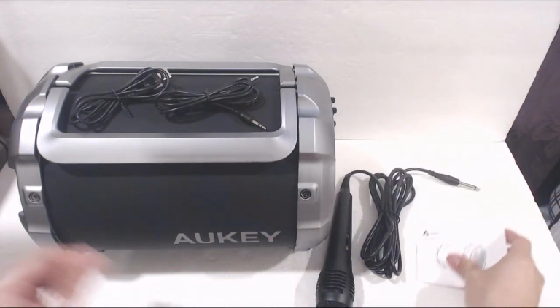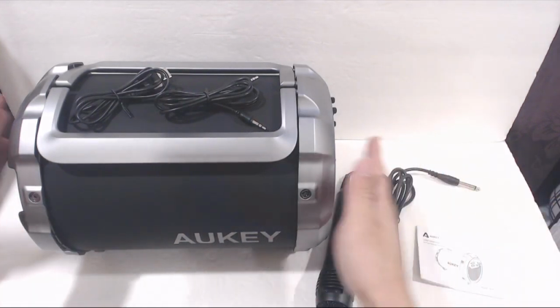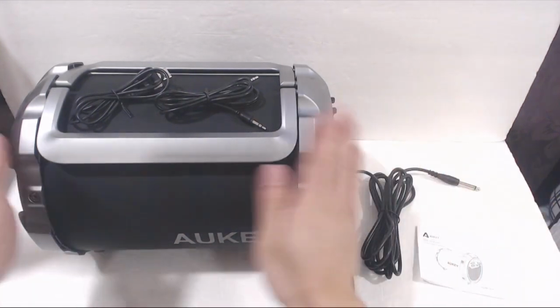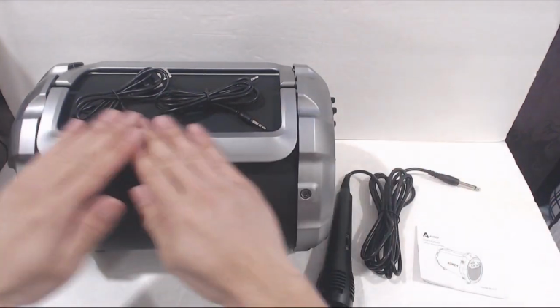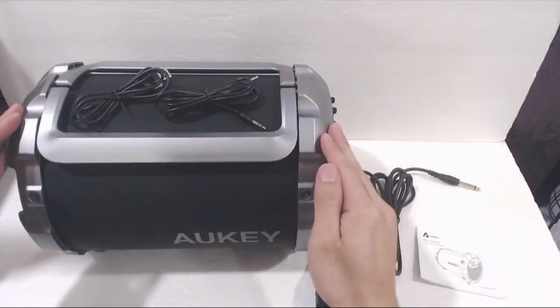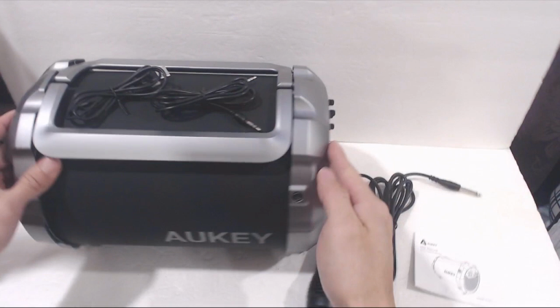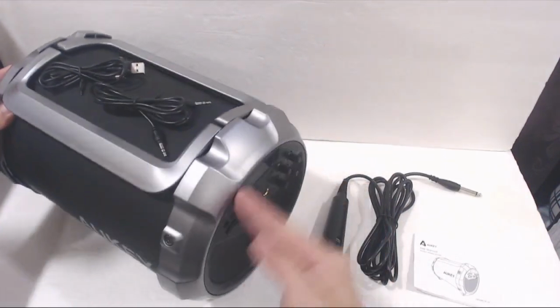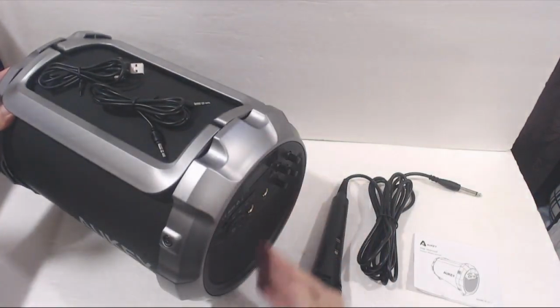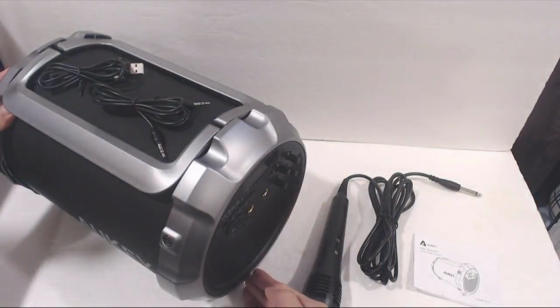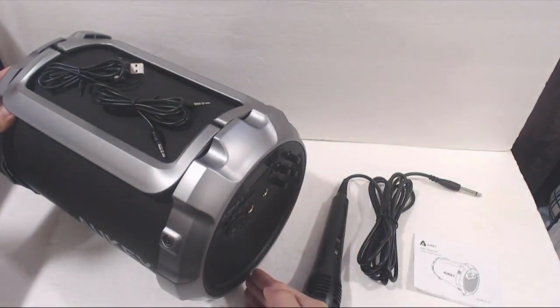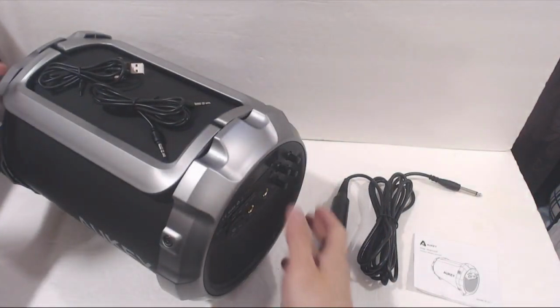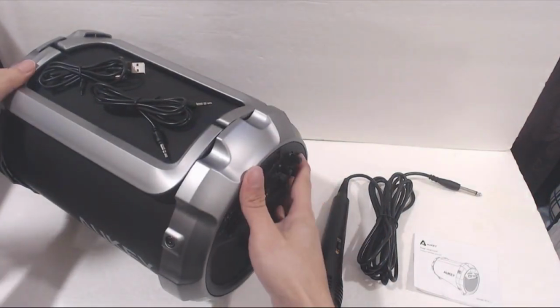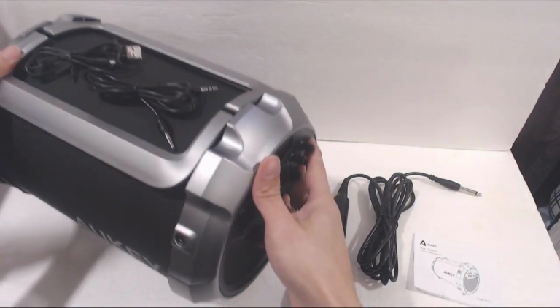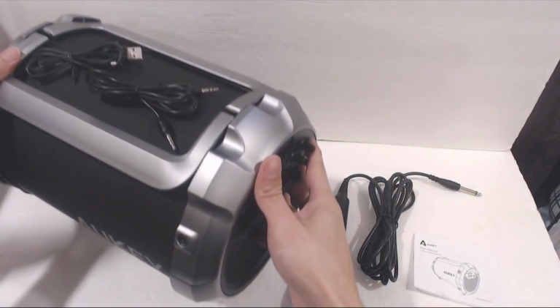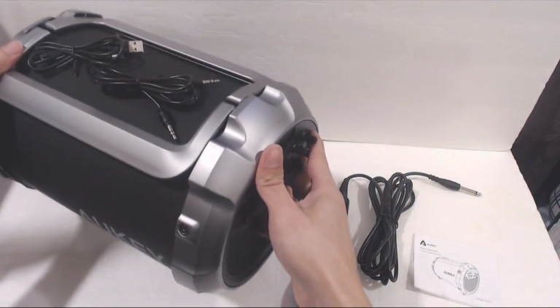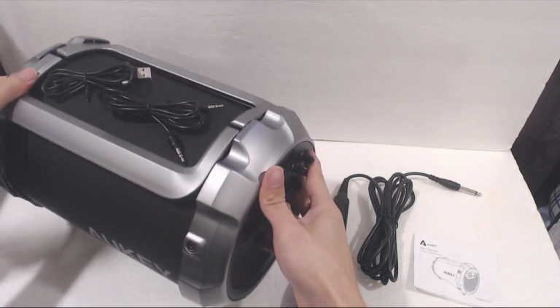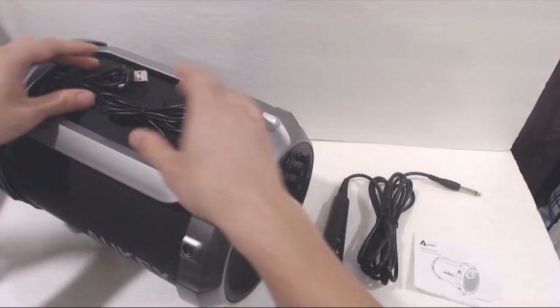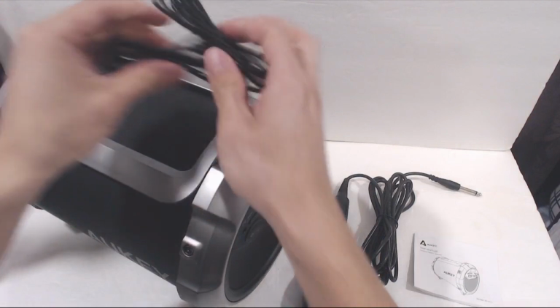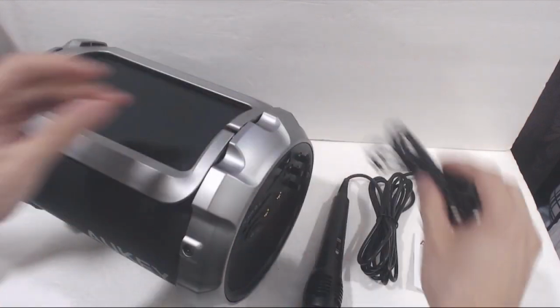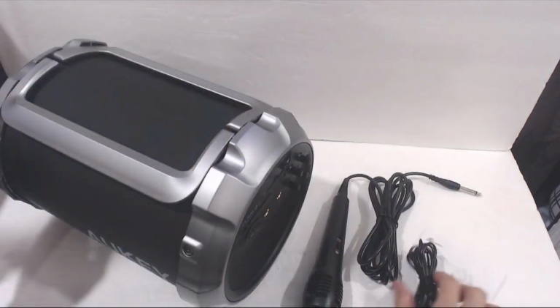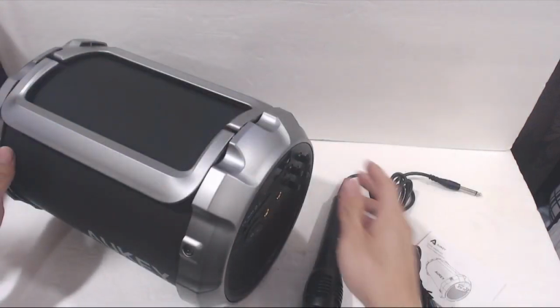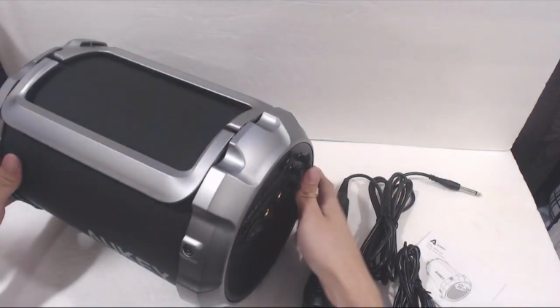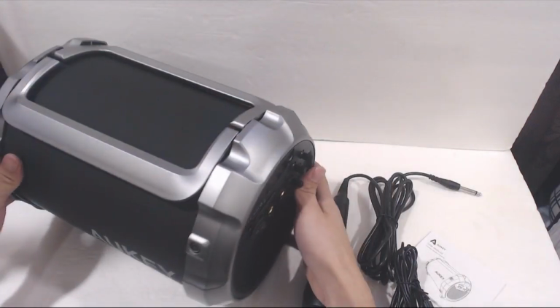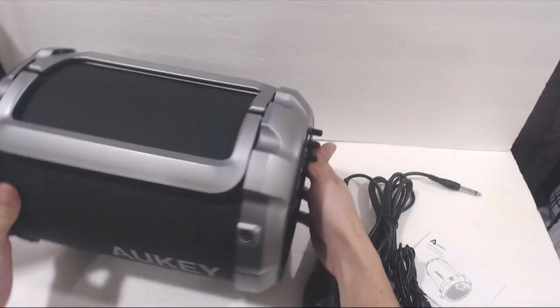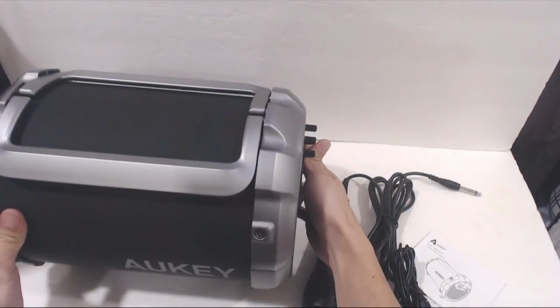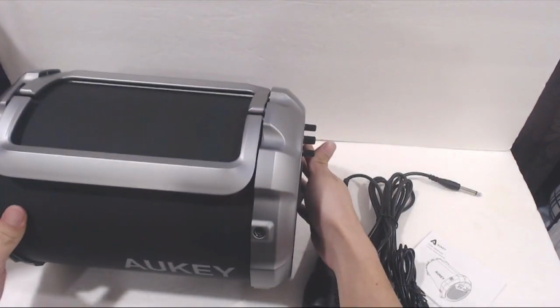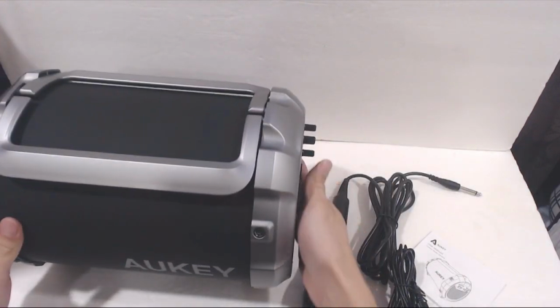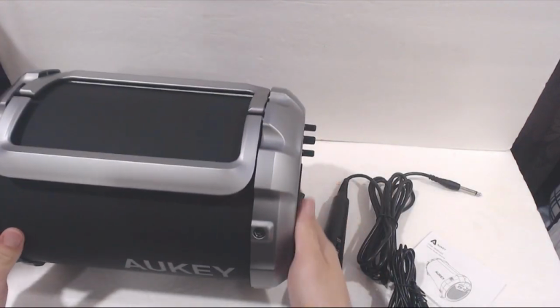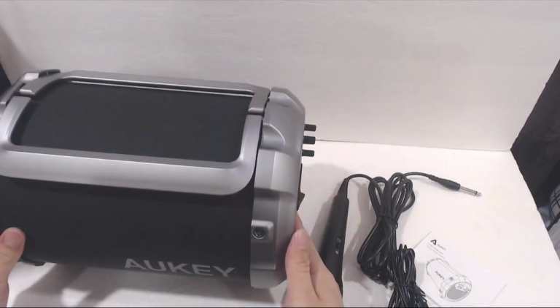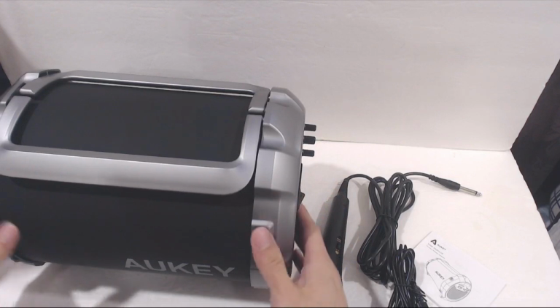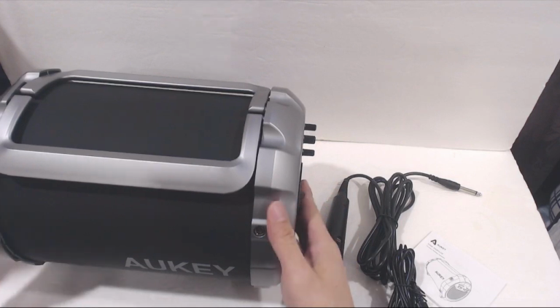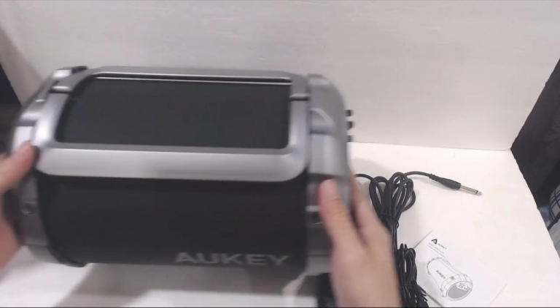The speaker is fairly large, measuring 12 inches across and 8.5 inches in diameter. It weighs about 6 pounds, so it's pretty big for a portable speaker. However, it does have a portable 5200mAh battery, which can last over 8 hours of playback at max volume.